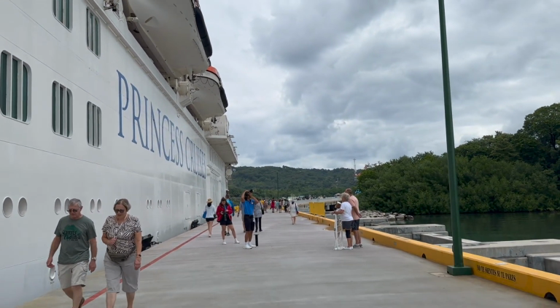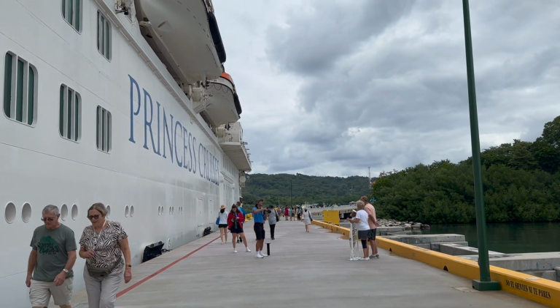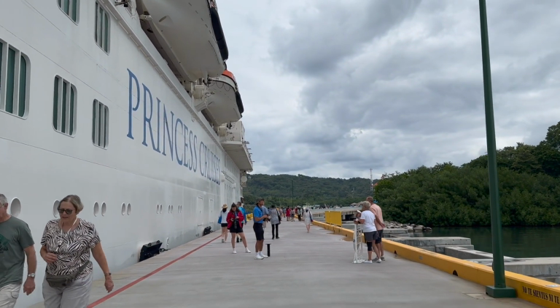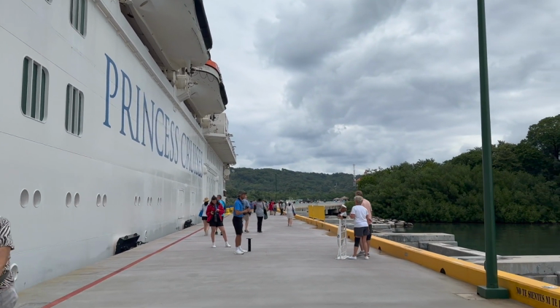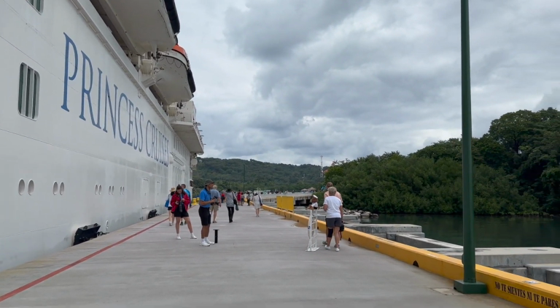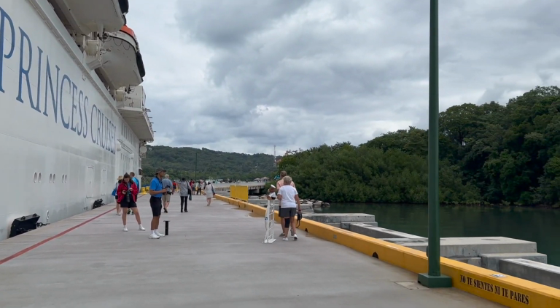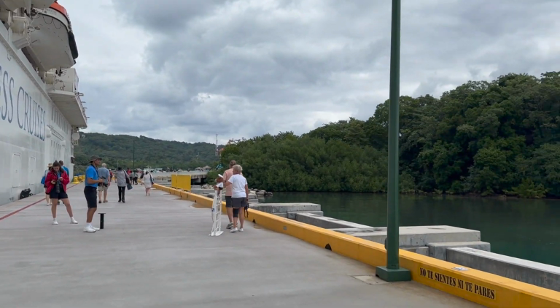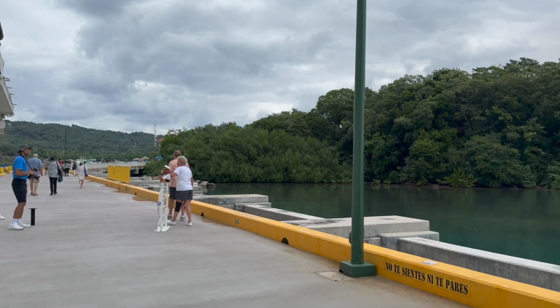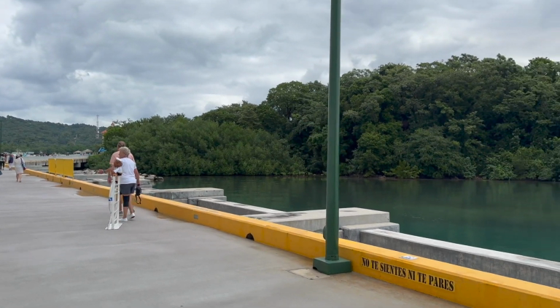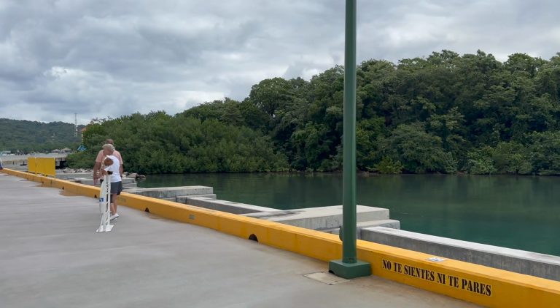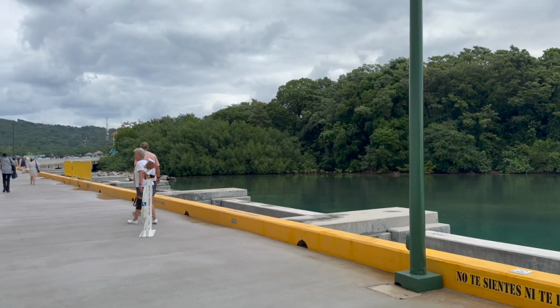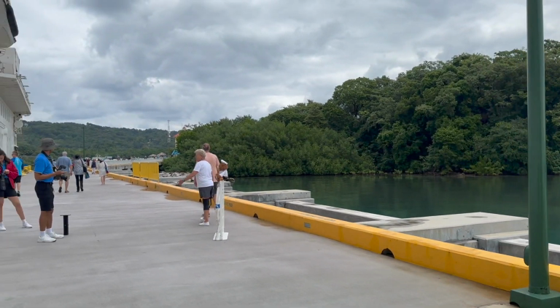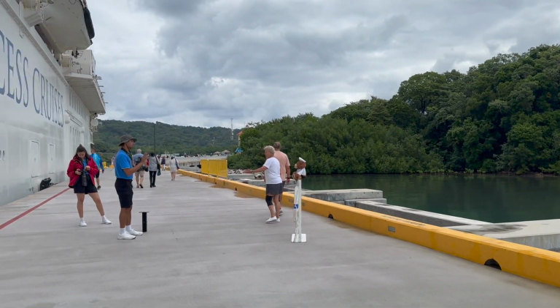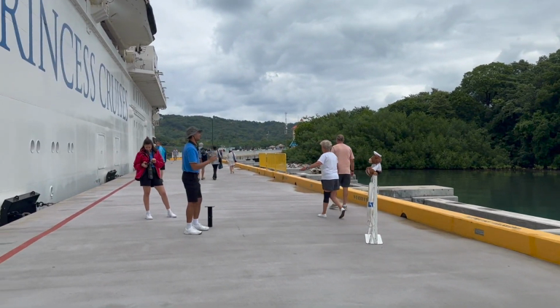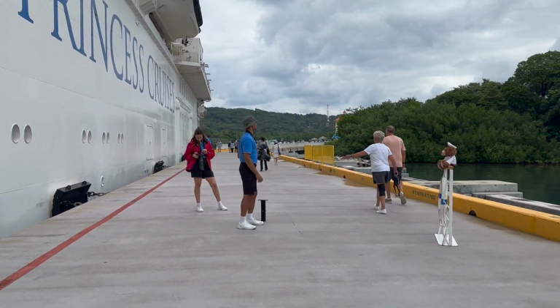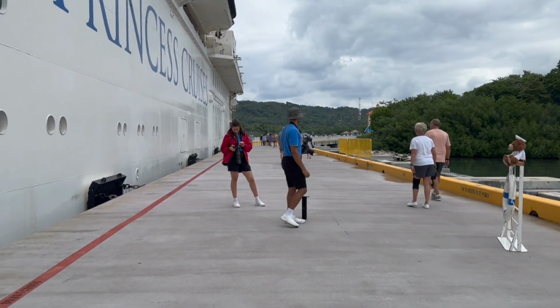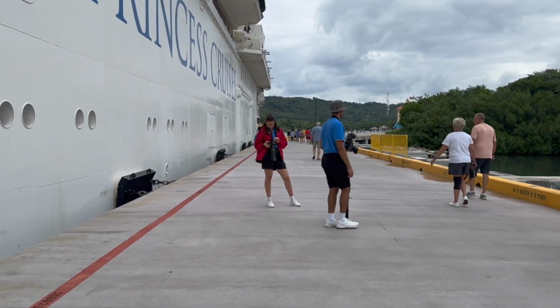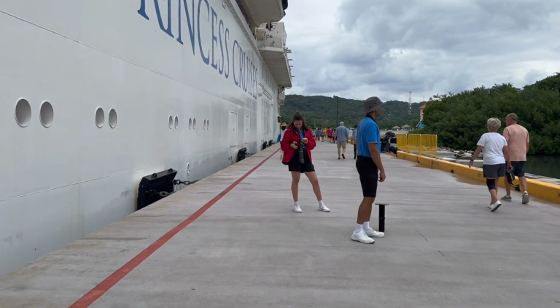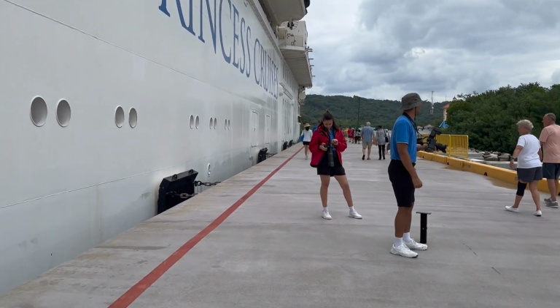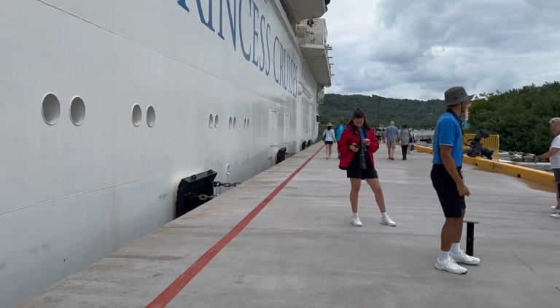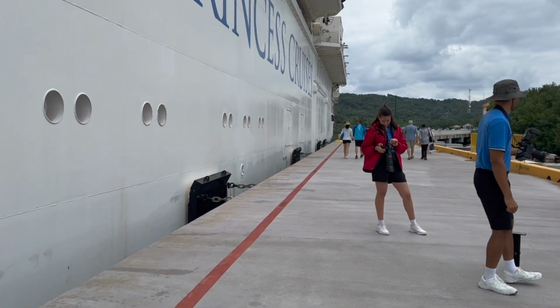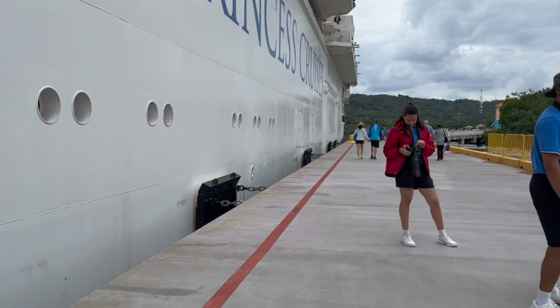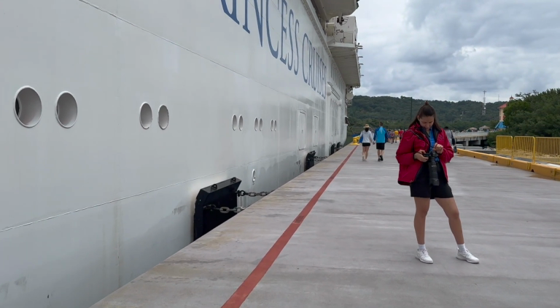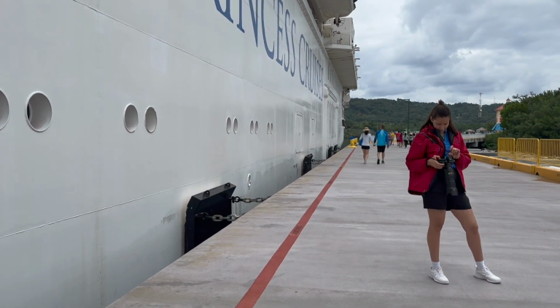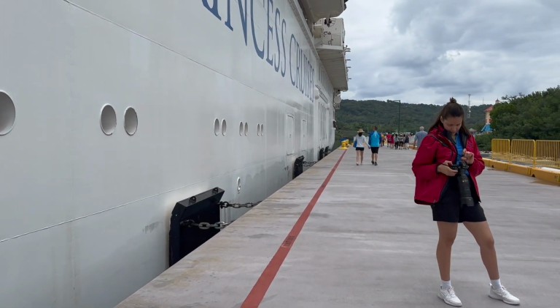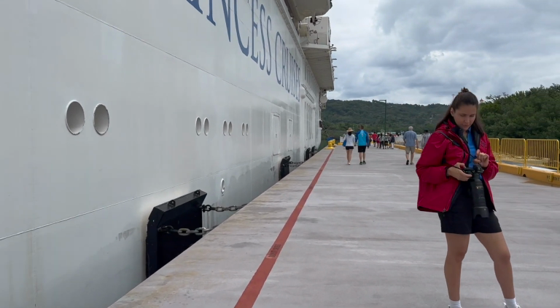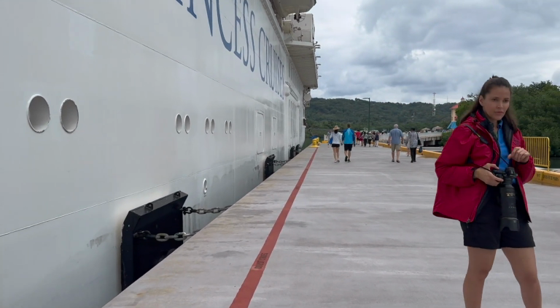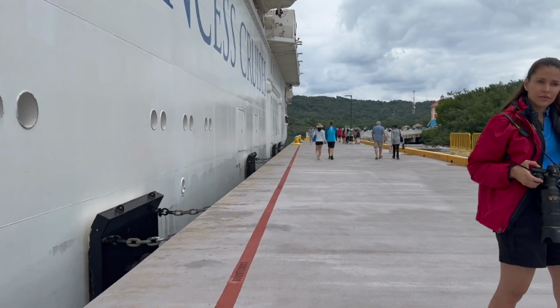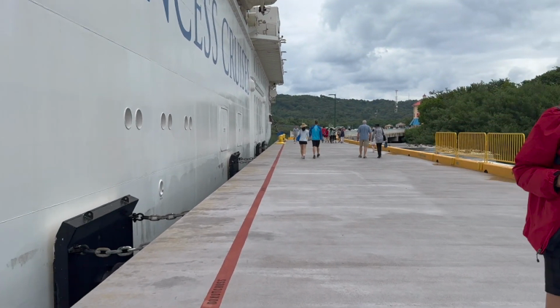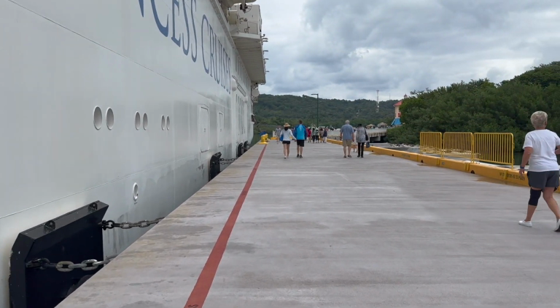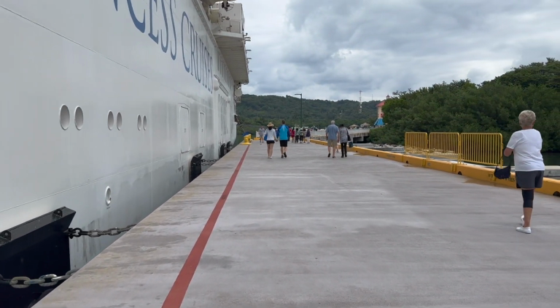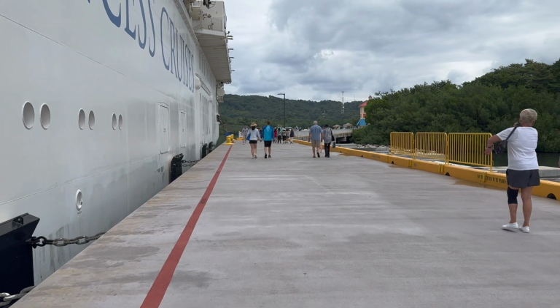This is Mahogany Bay. Mahogany Bay is a facility created and owned by Carnival Corporation. Only Carnival ships call here, such as Princess, Holland America, Costa, and certainly Carnival.